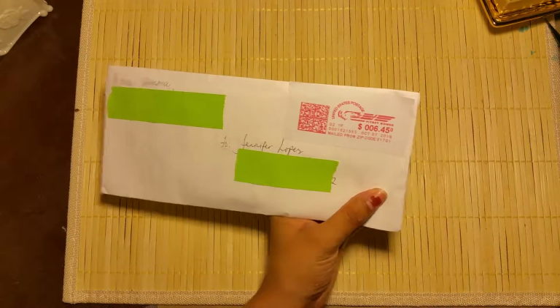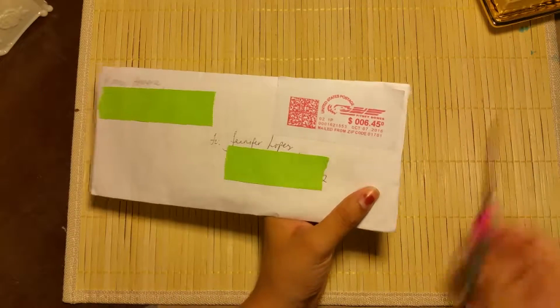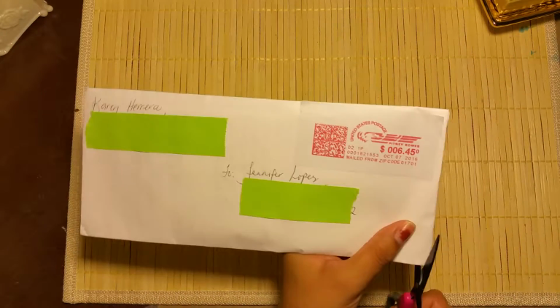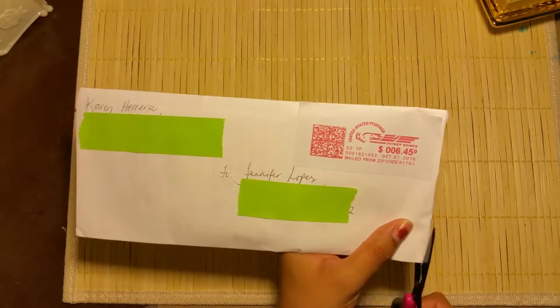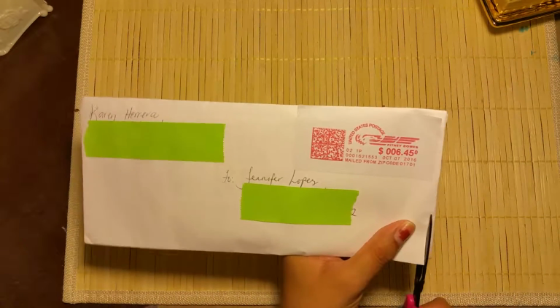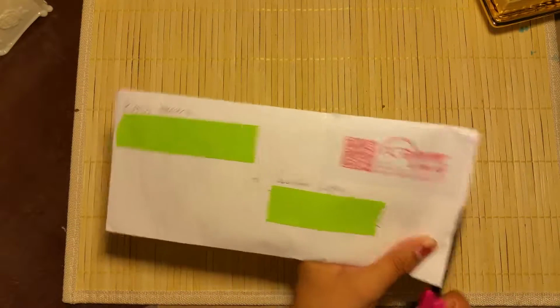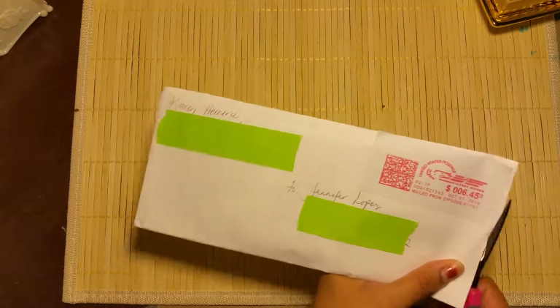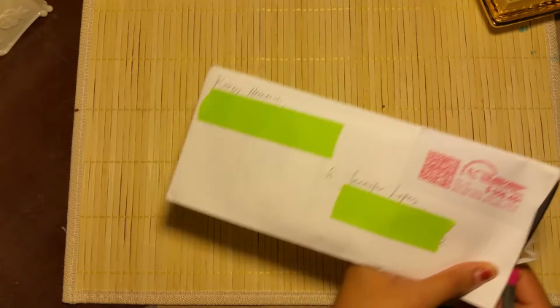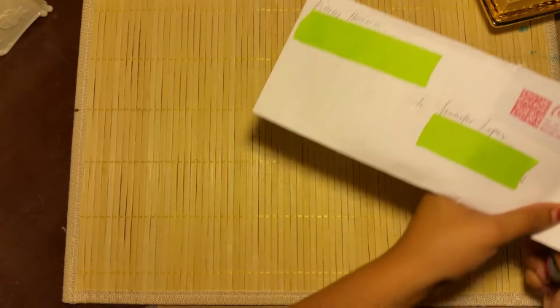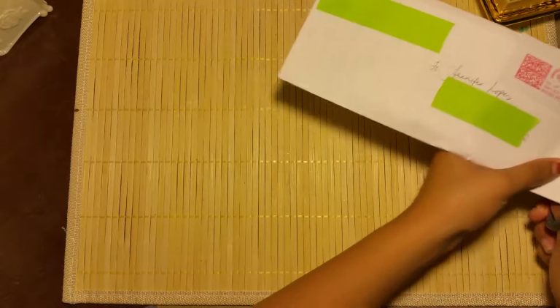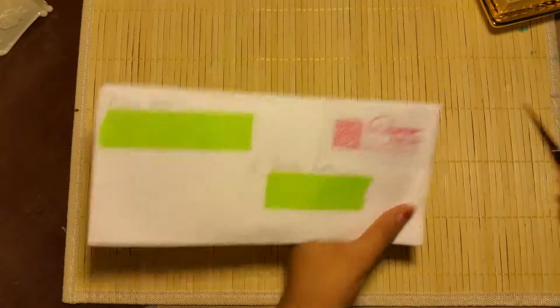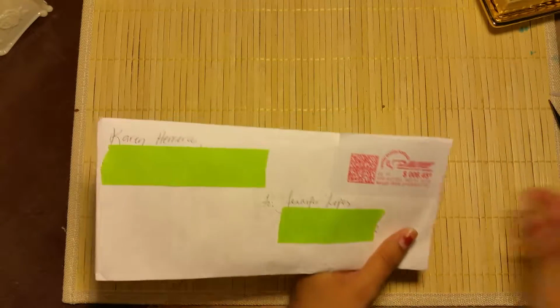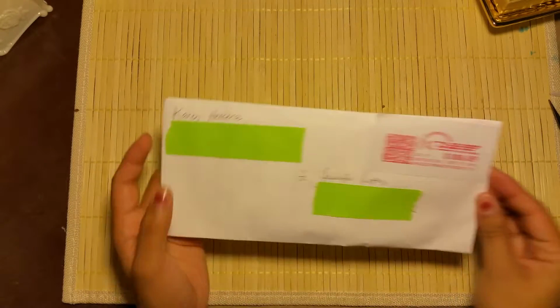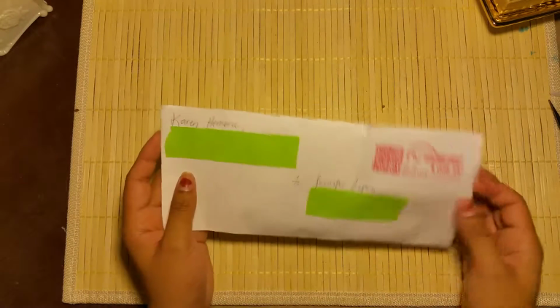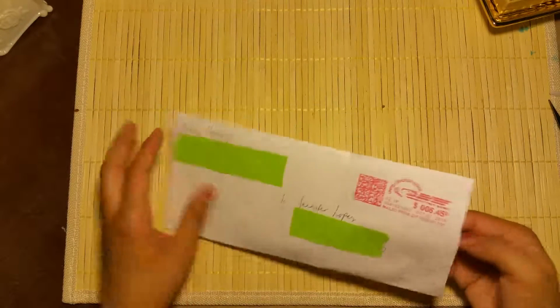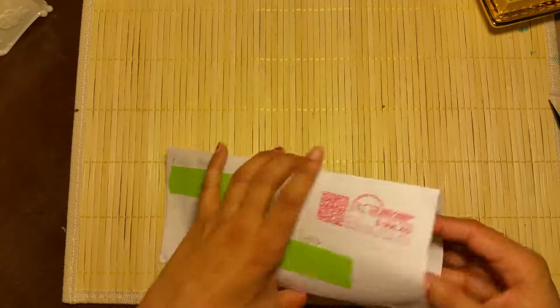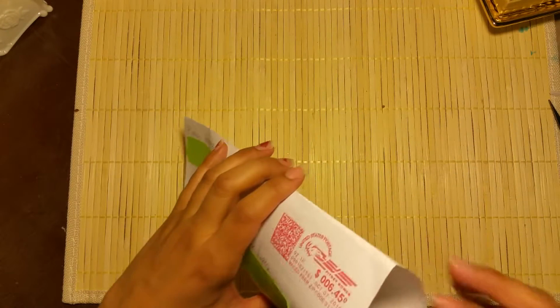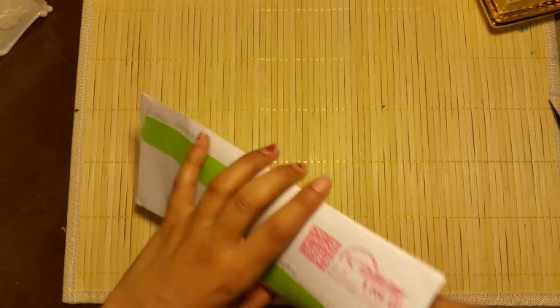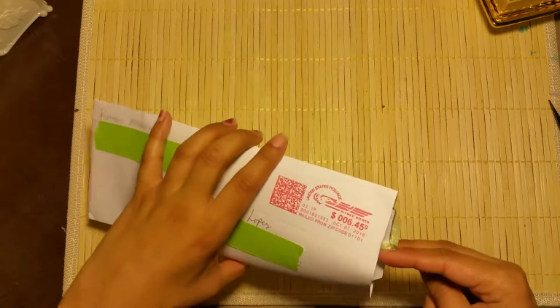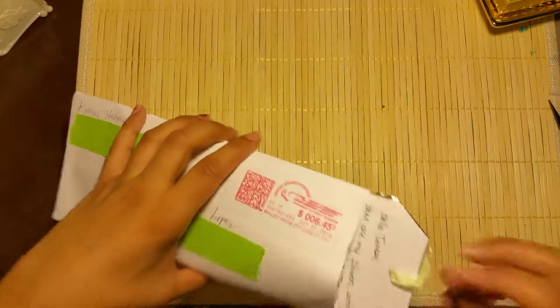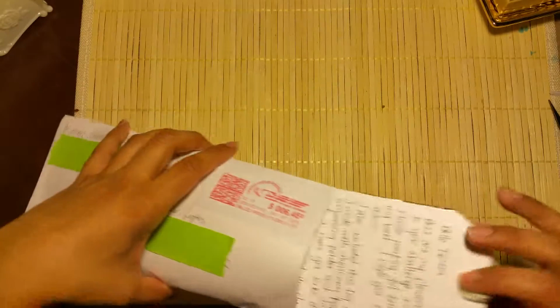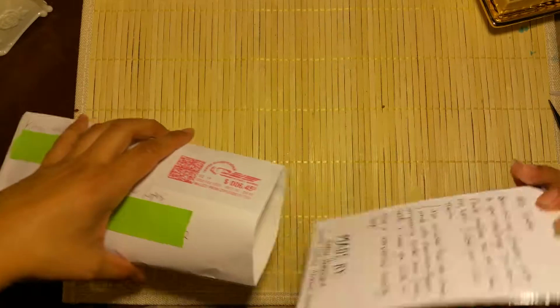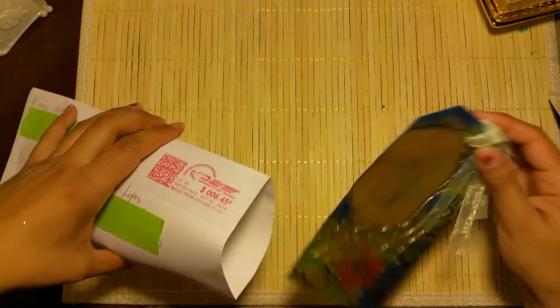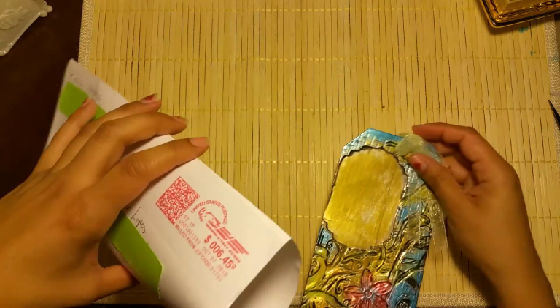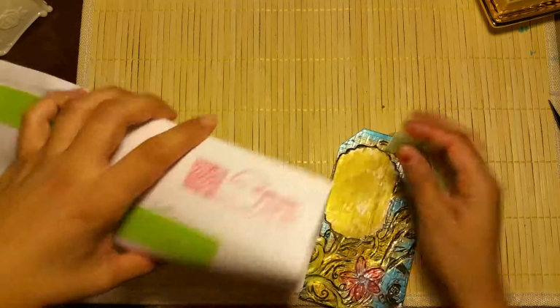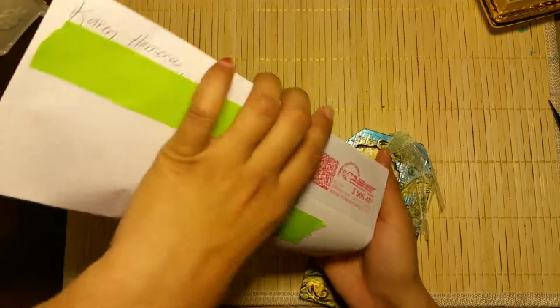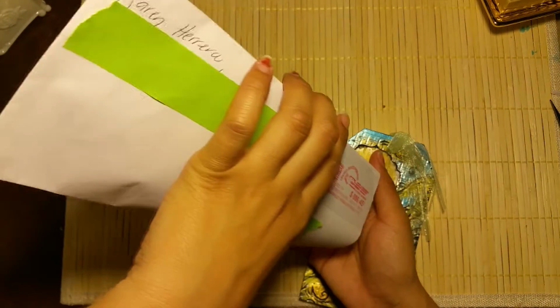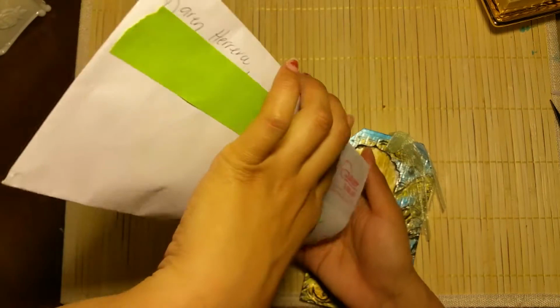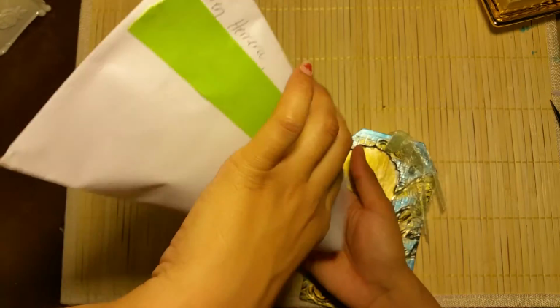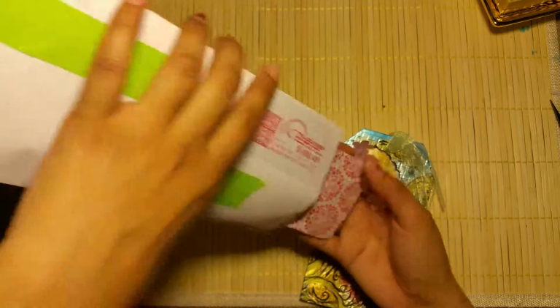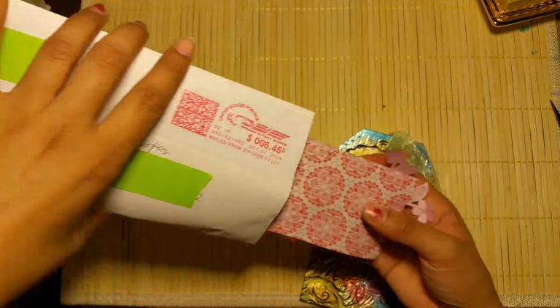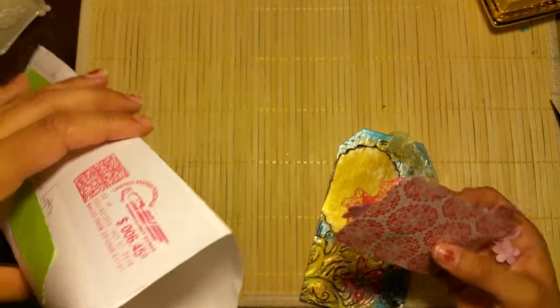I'm going to go ahead and open this here. Thank you Karen for entering and this. Oh wow, that is beautiful — right out the envelope.